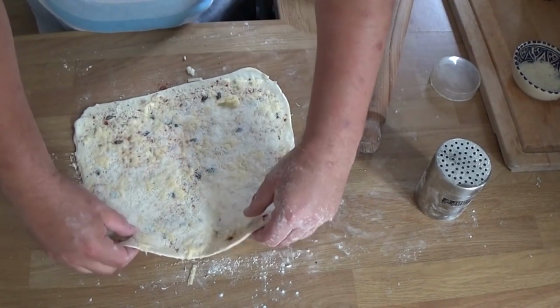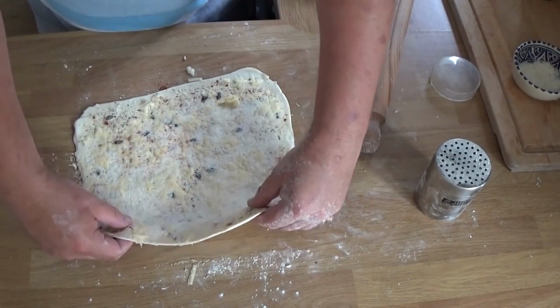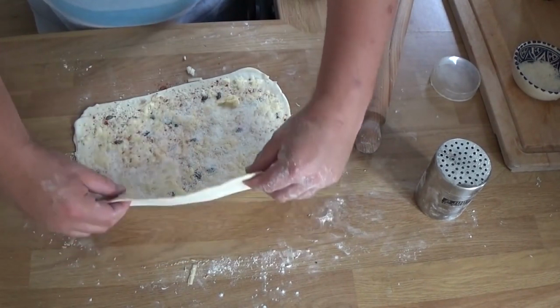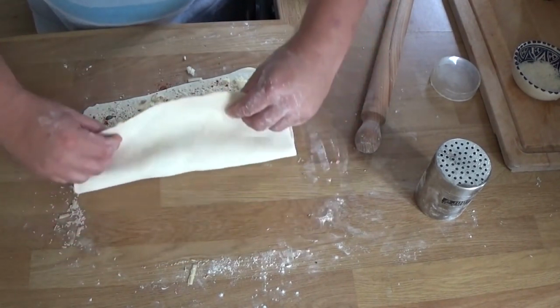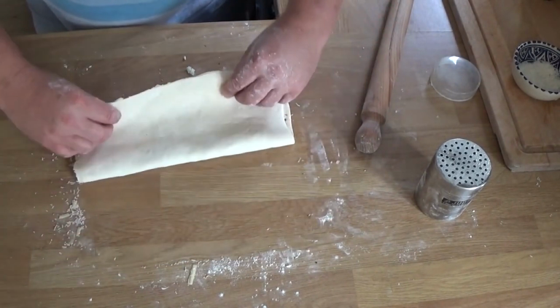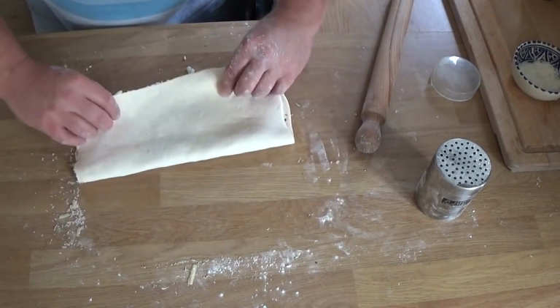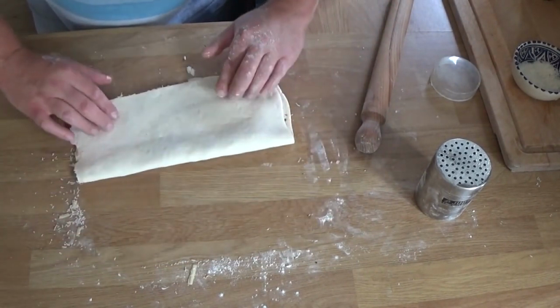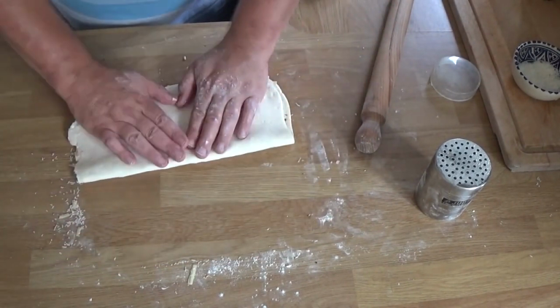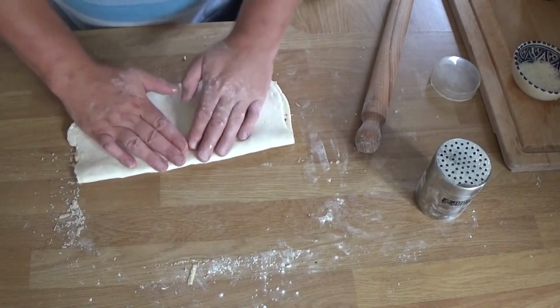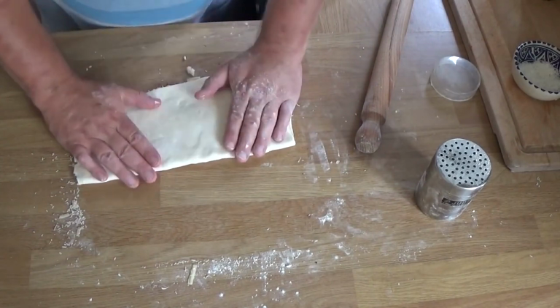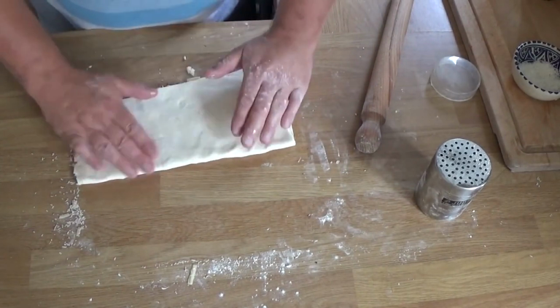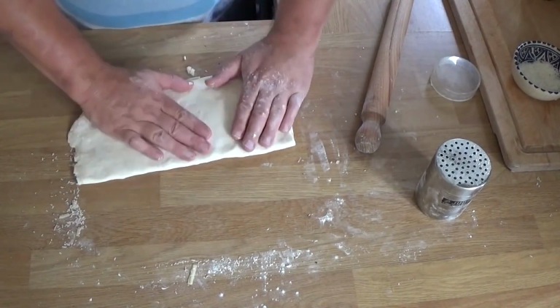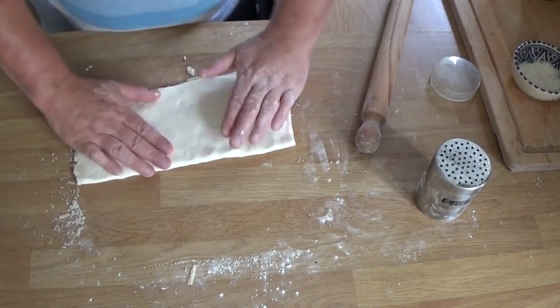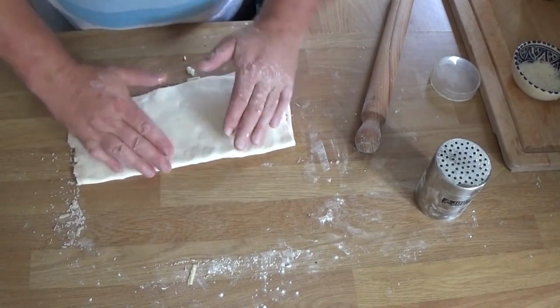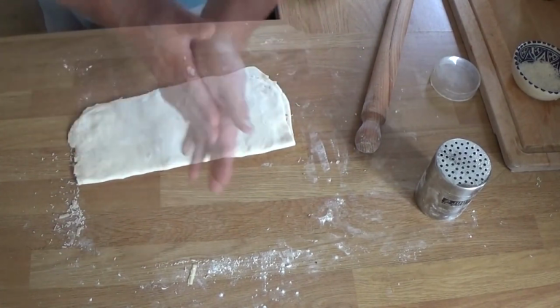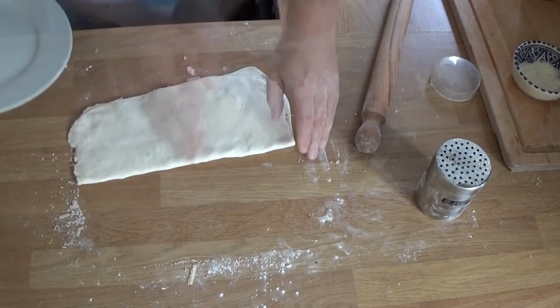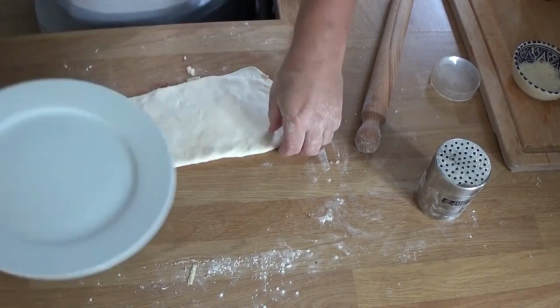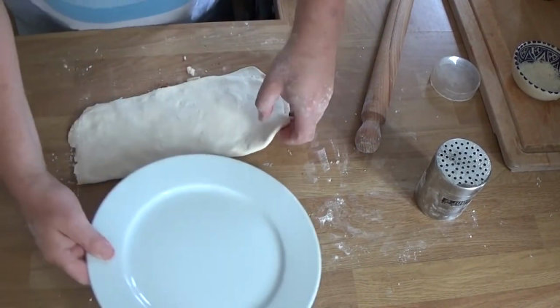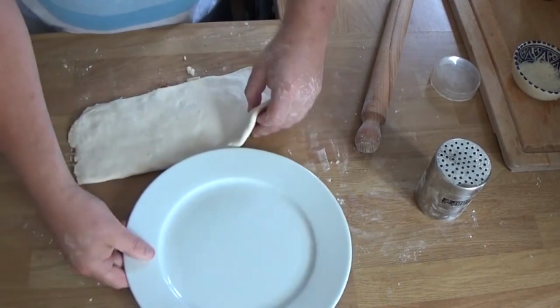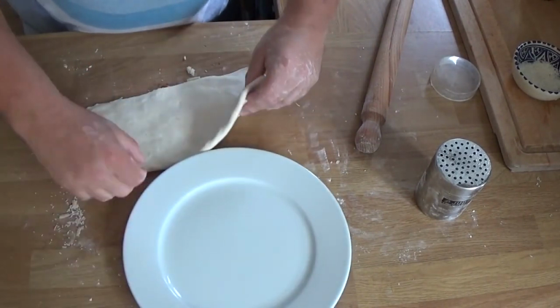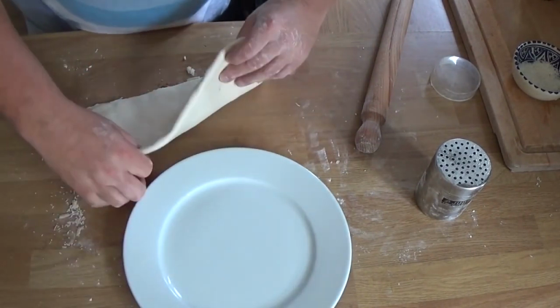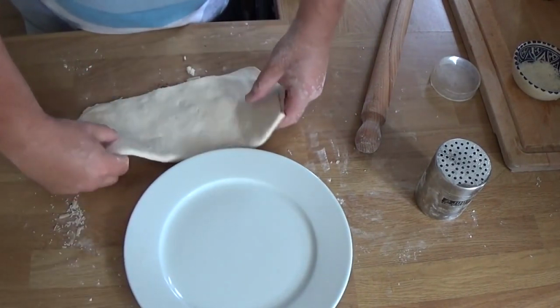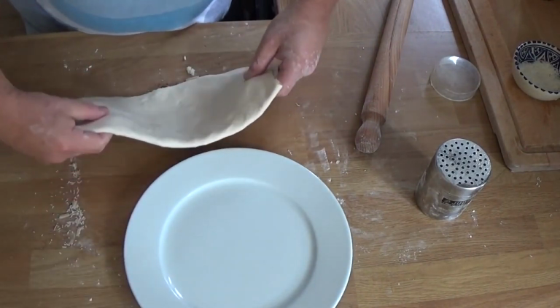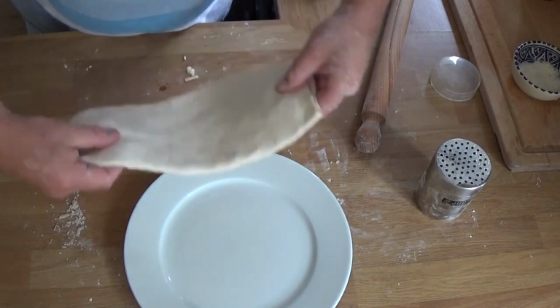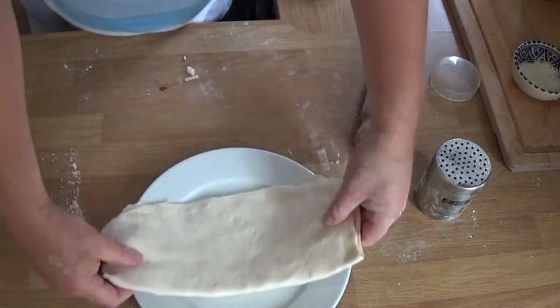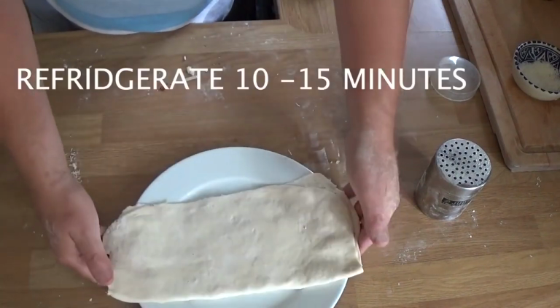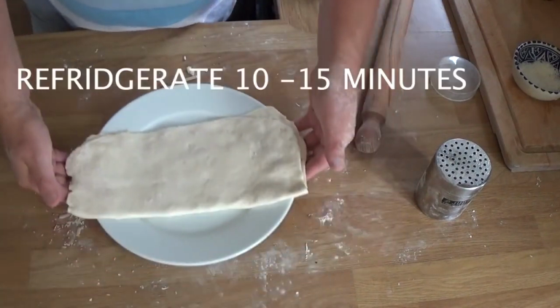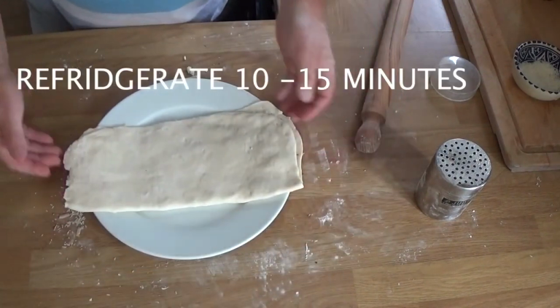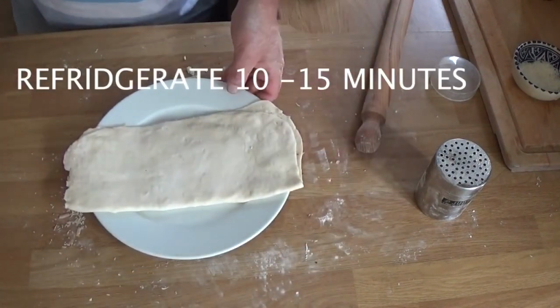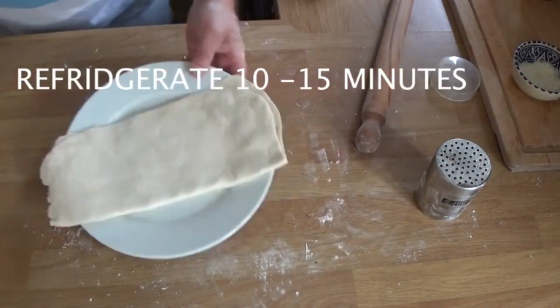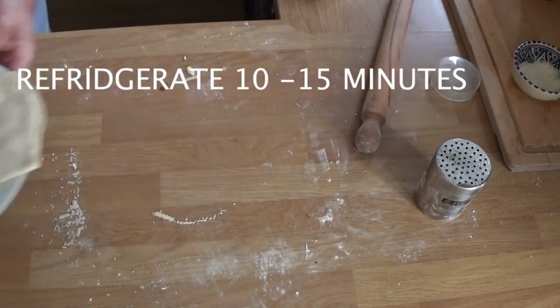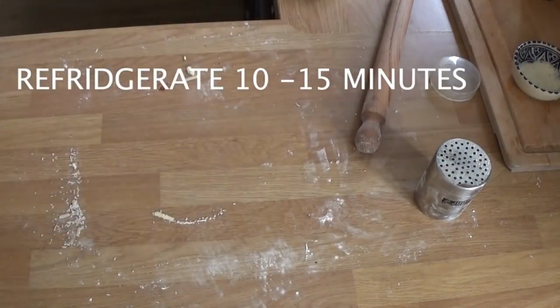One half turn like so, and we're going to re-roll that now nice and thin. But it's a bit soft, so into the fridge for 10 to 15 minutes.